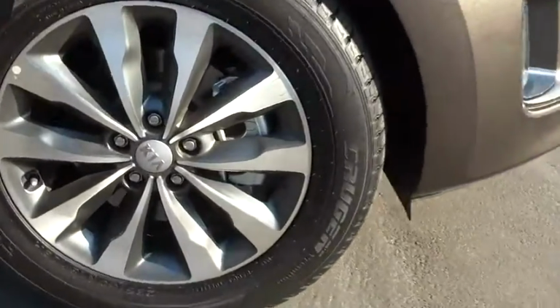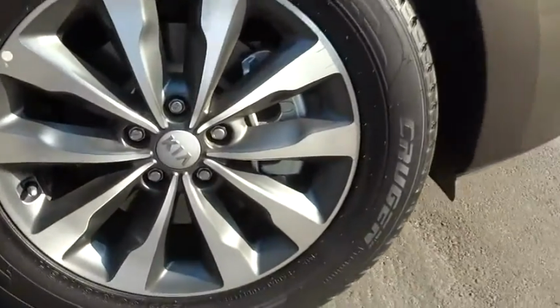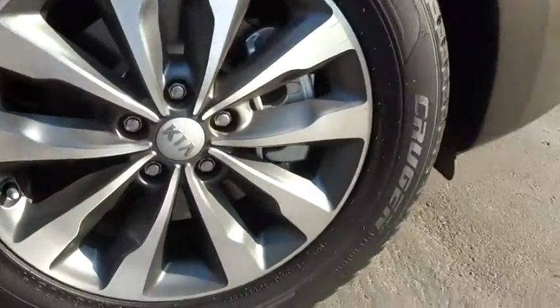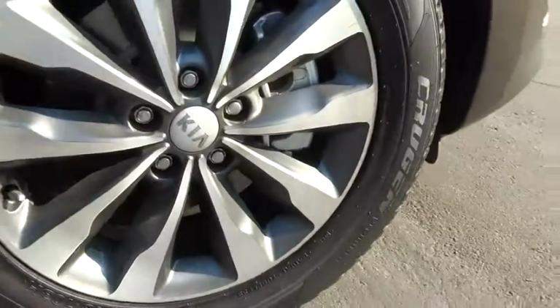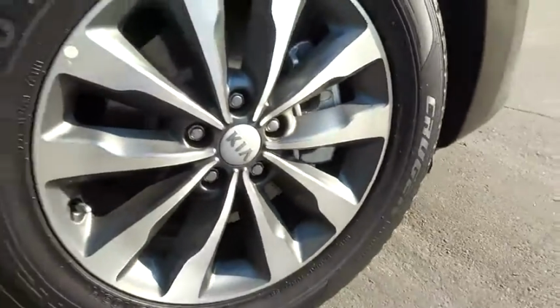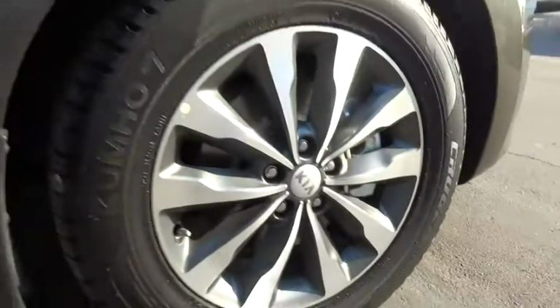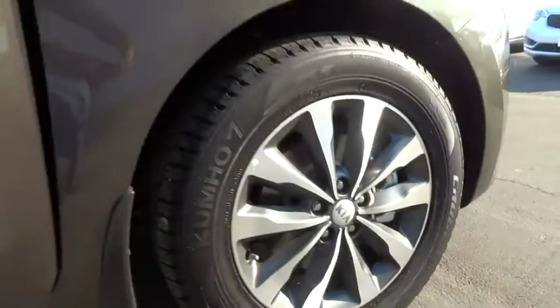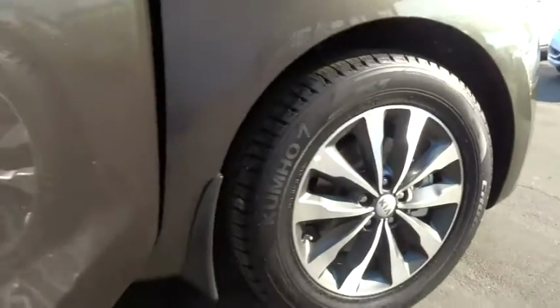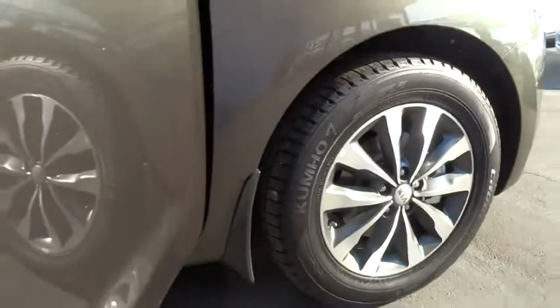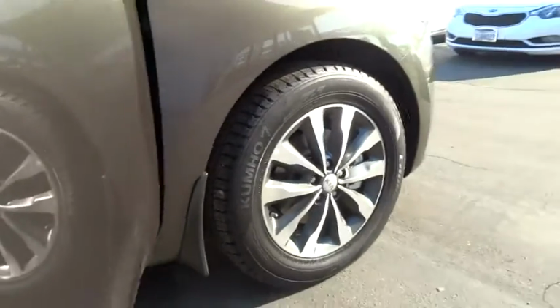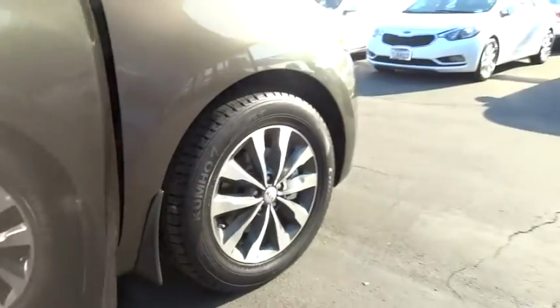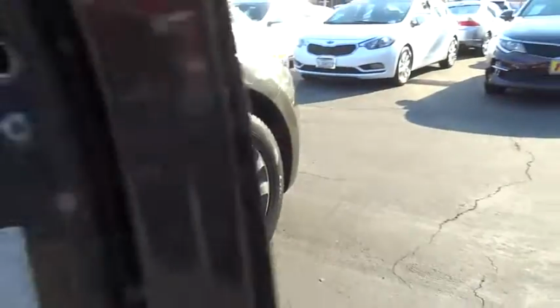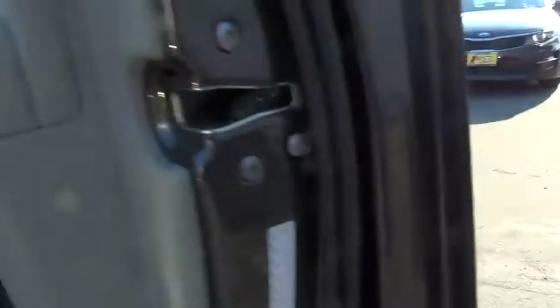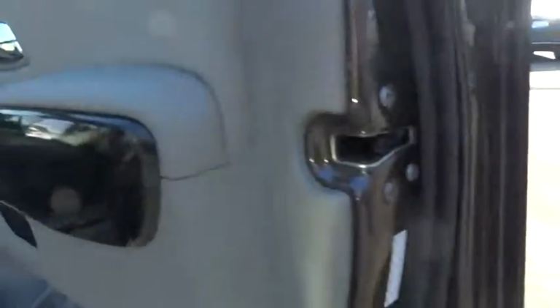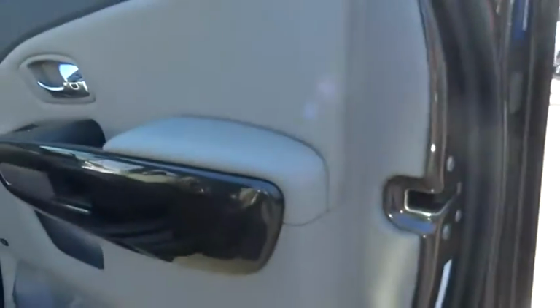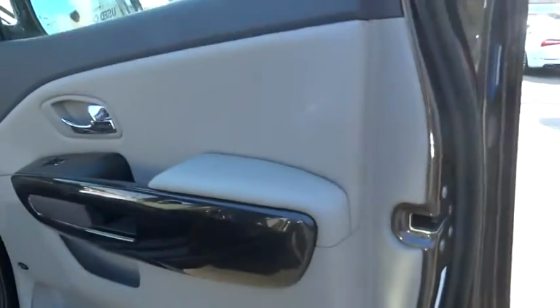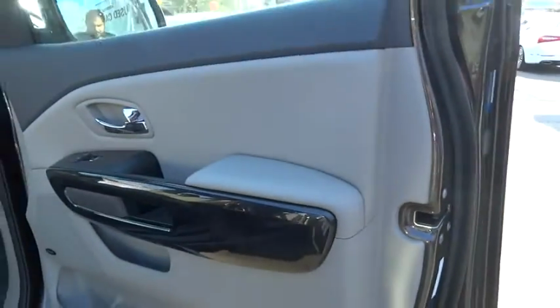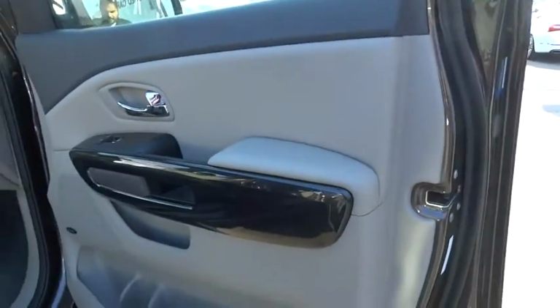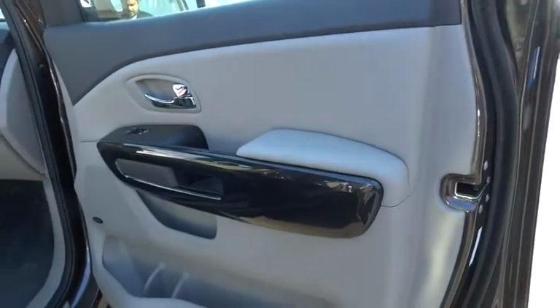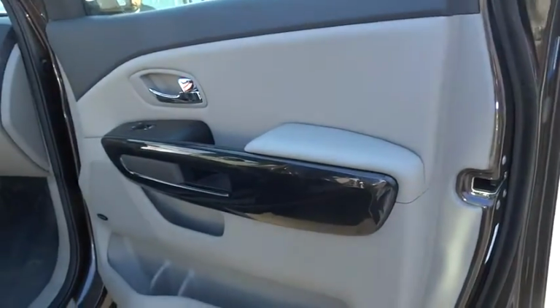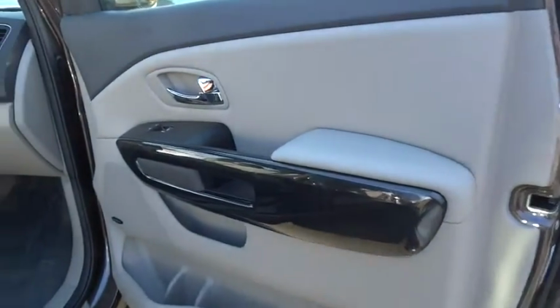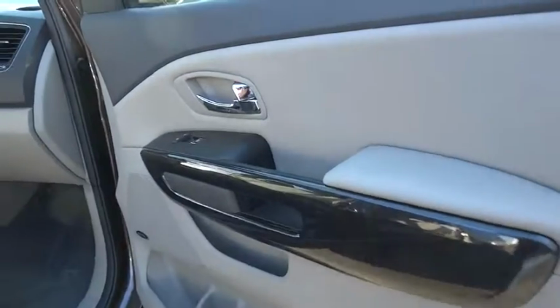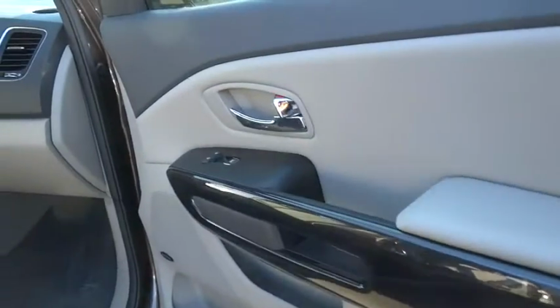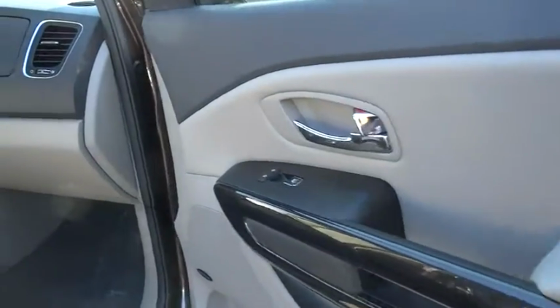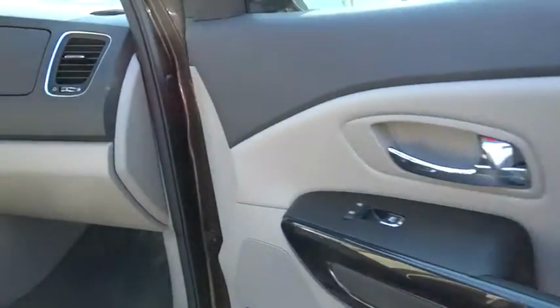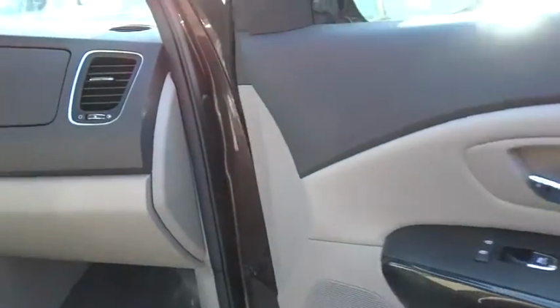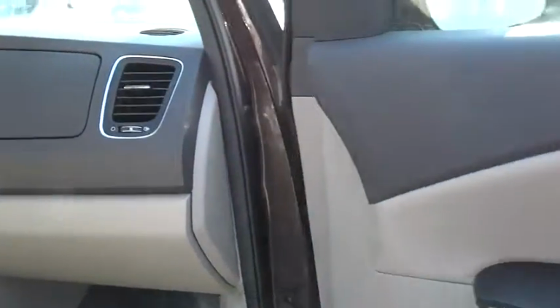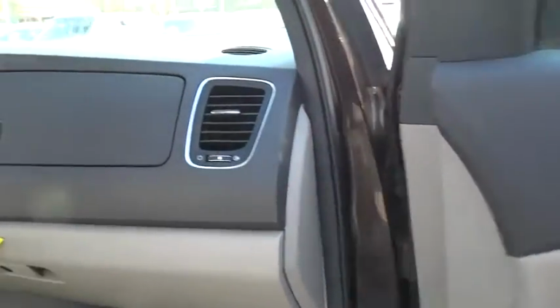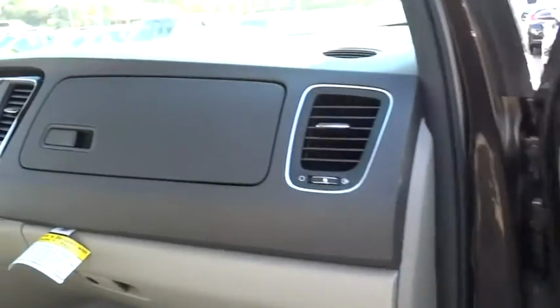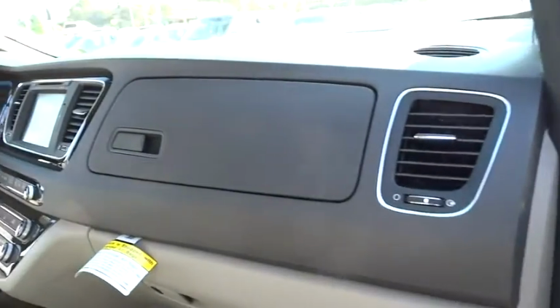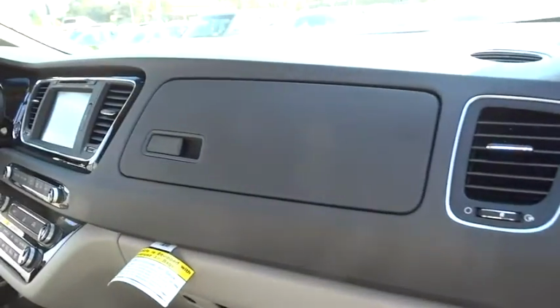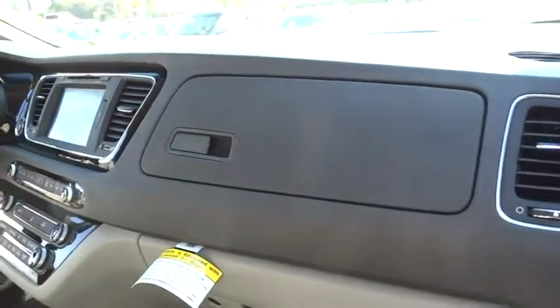Here are some of this vehicle's great options: keyless entry, anti-lock braking system, stability control, power liftgate, traction control, steering wheel audio controls.